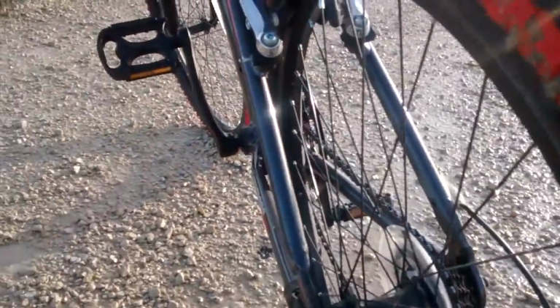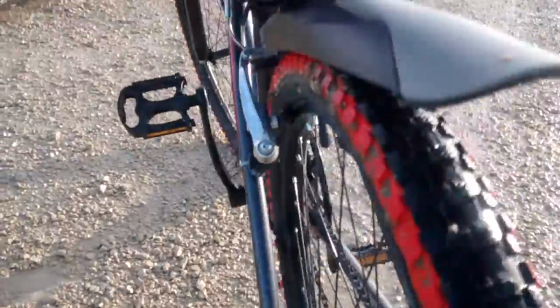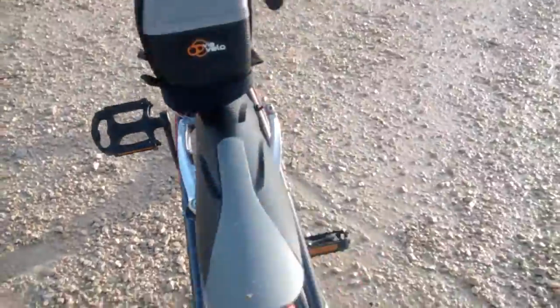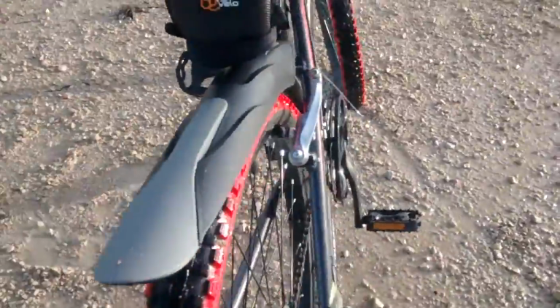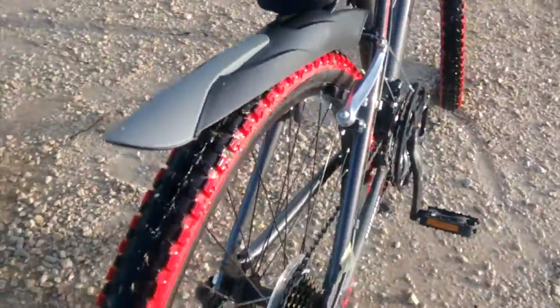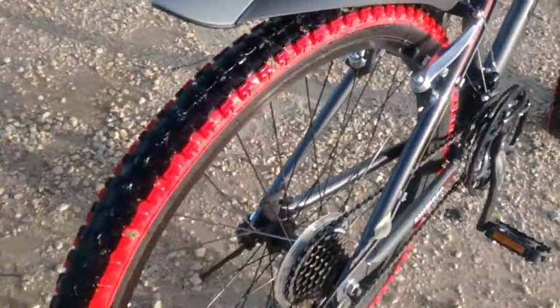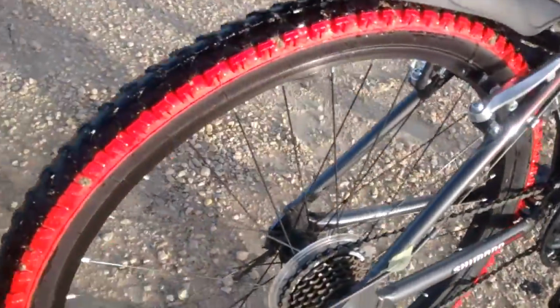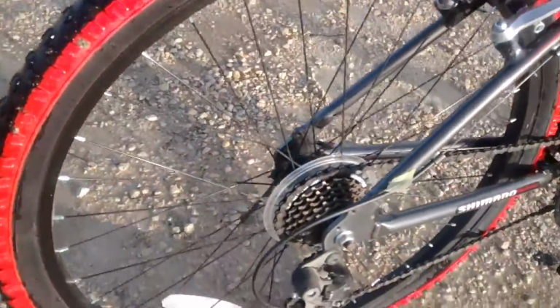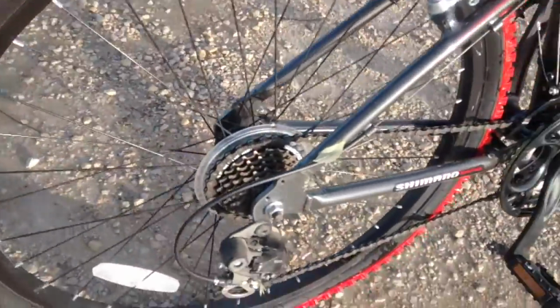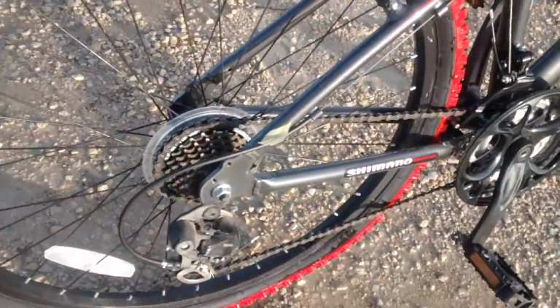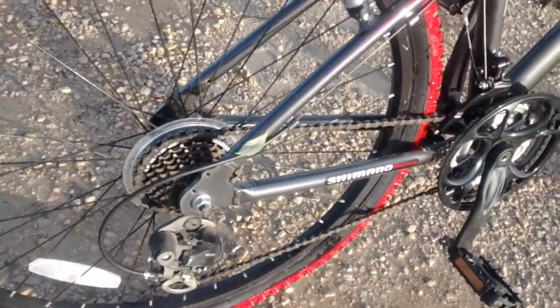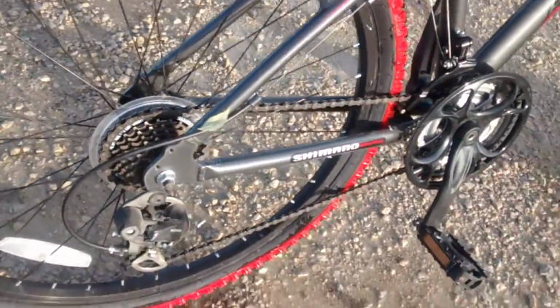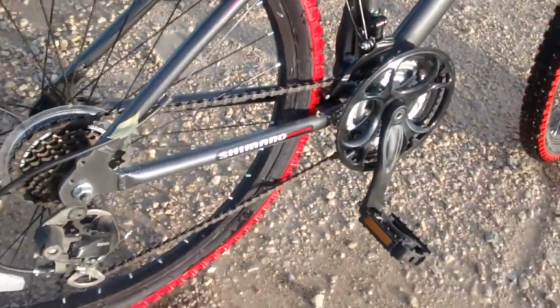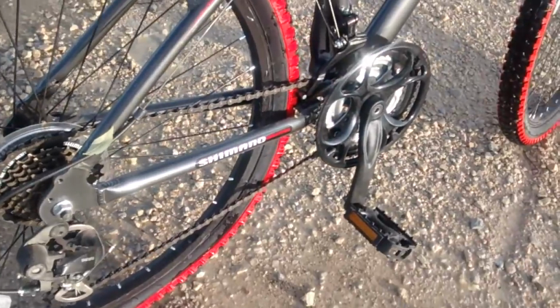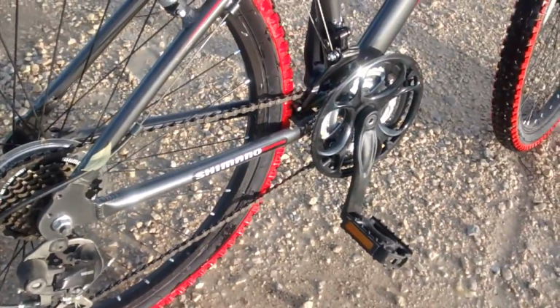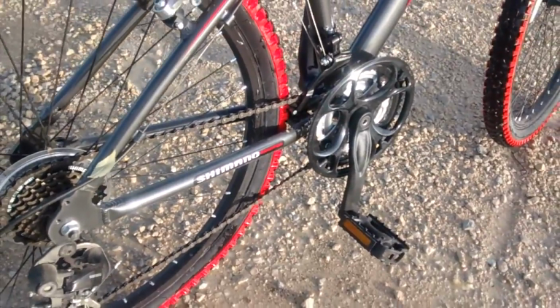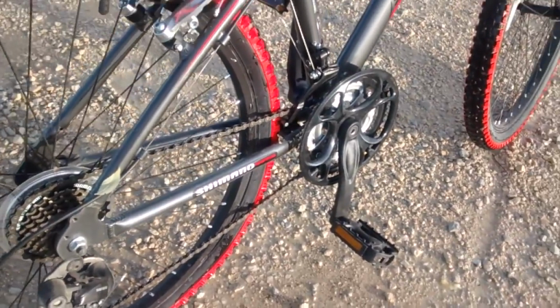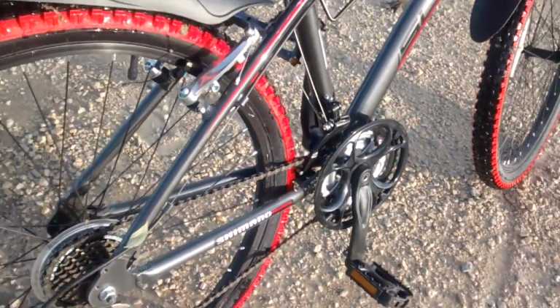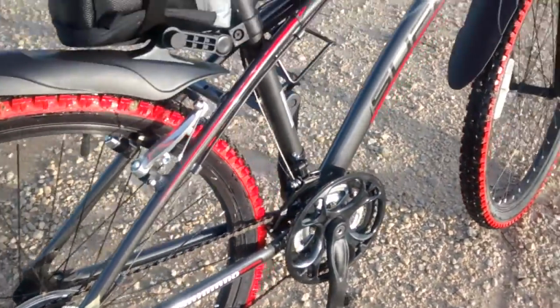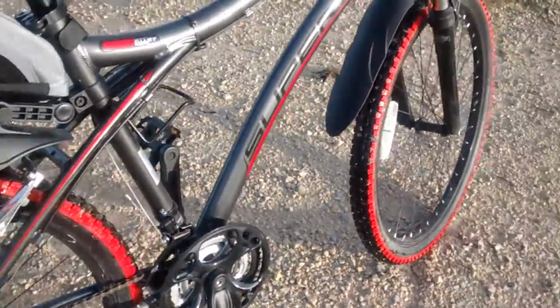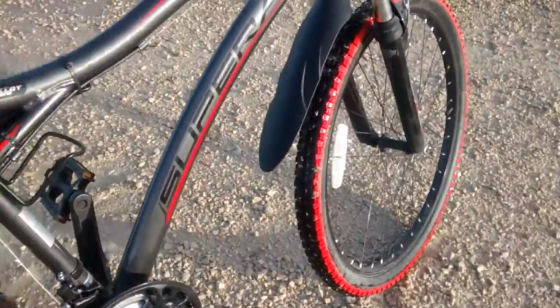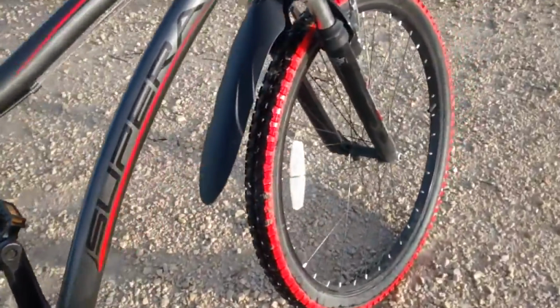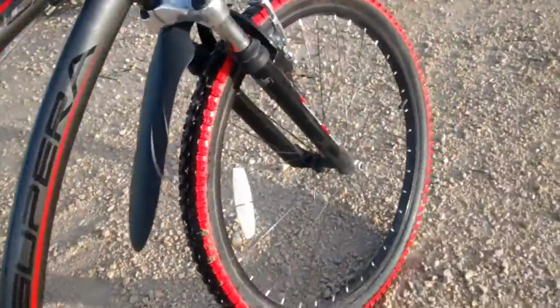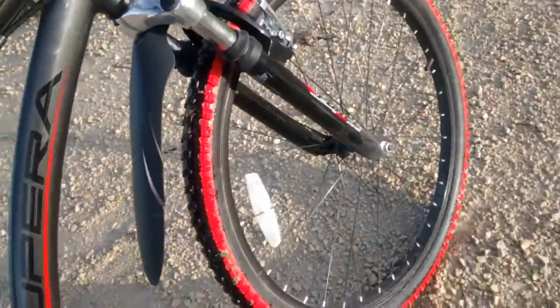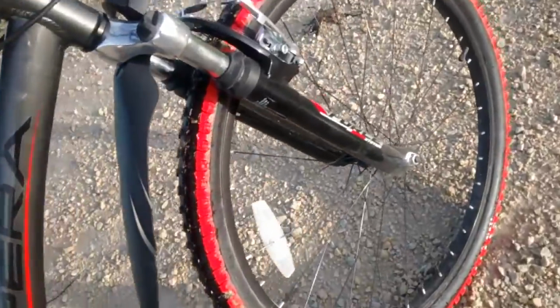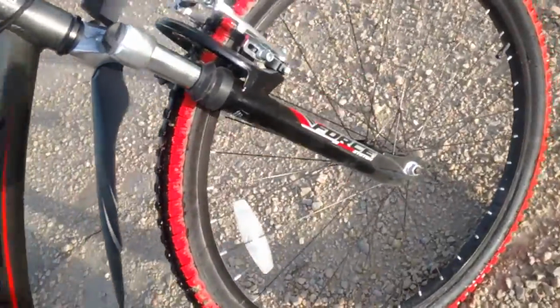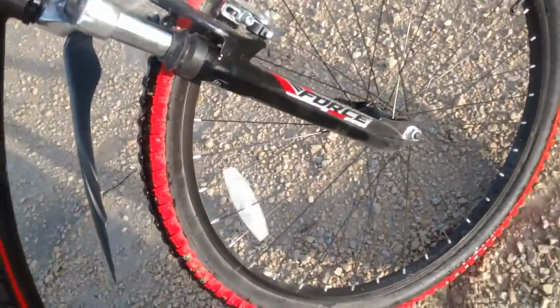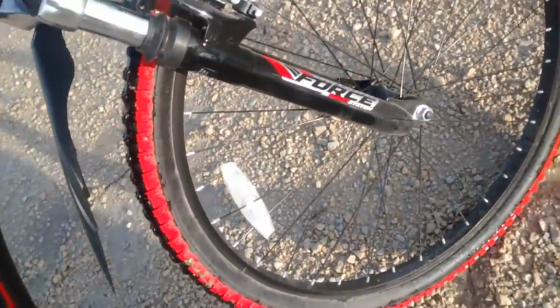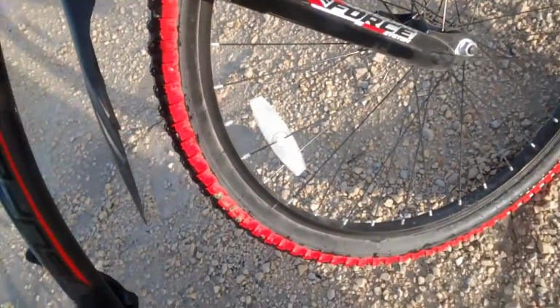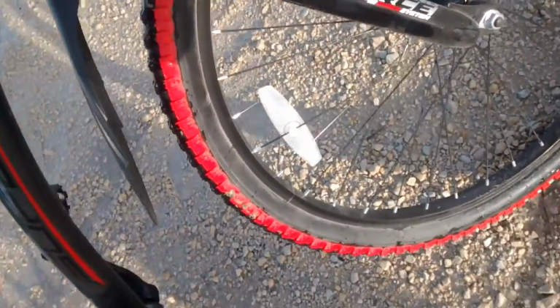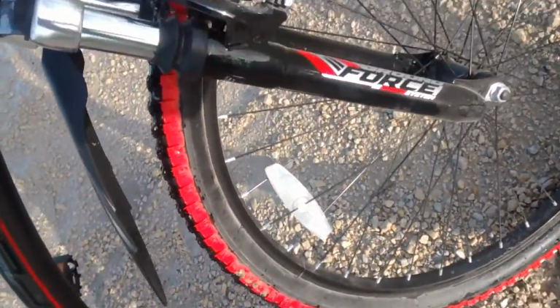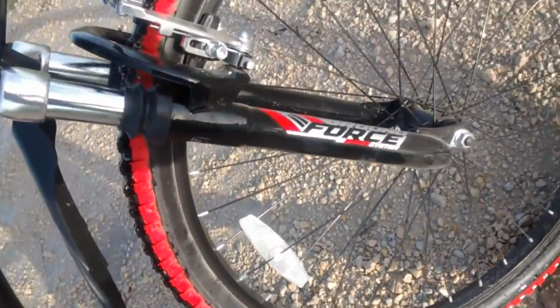The gearing is the same kind of gears — Shimano. Same style of pedals, everything. Even the shocks are the same: Ground Force shocks.